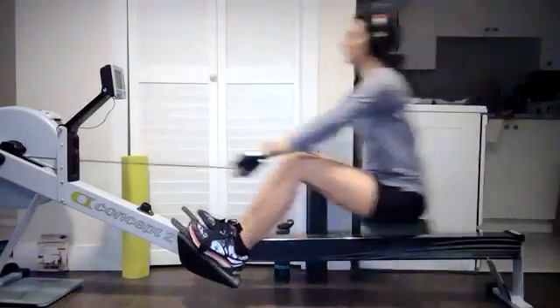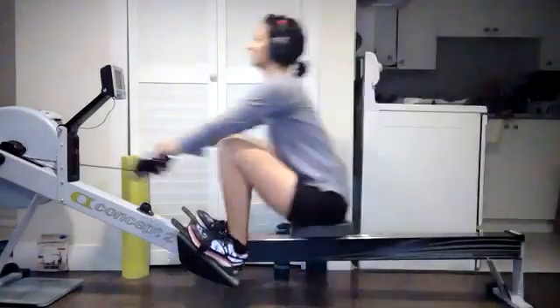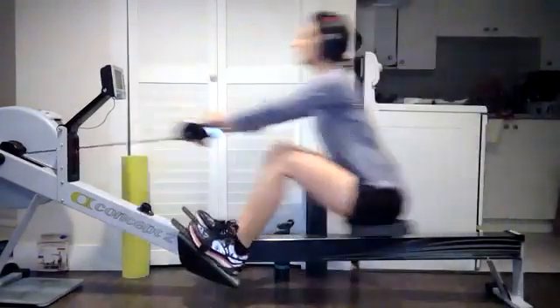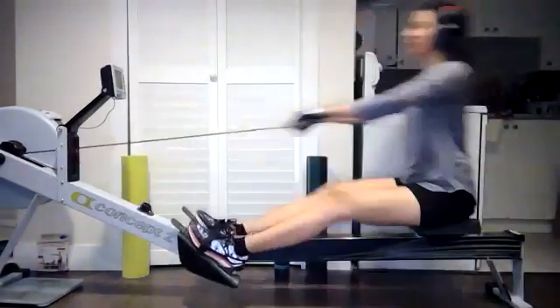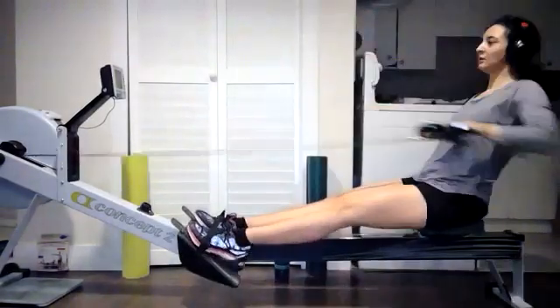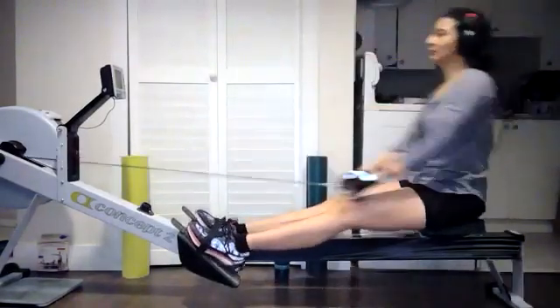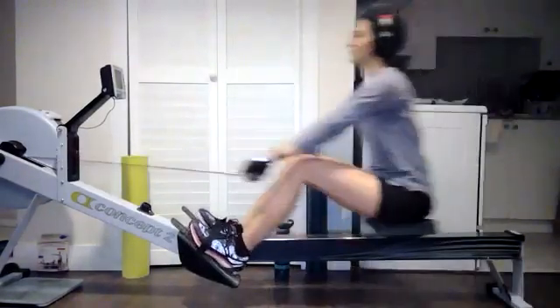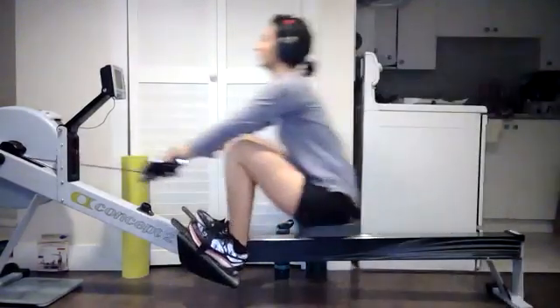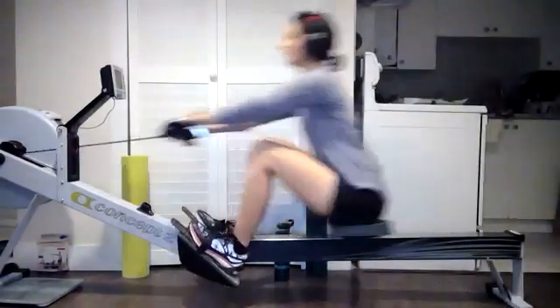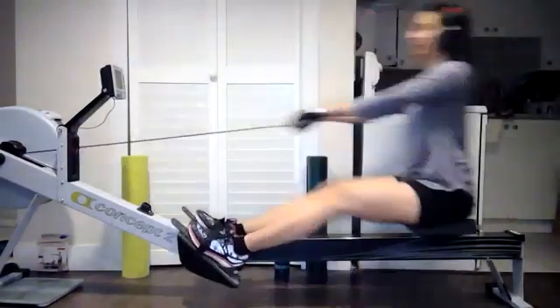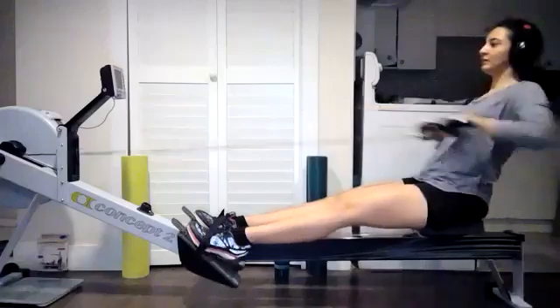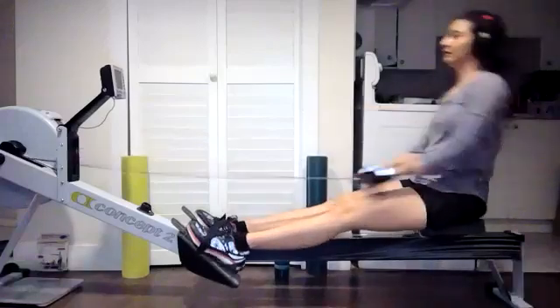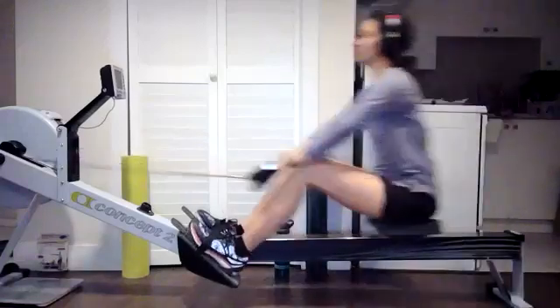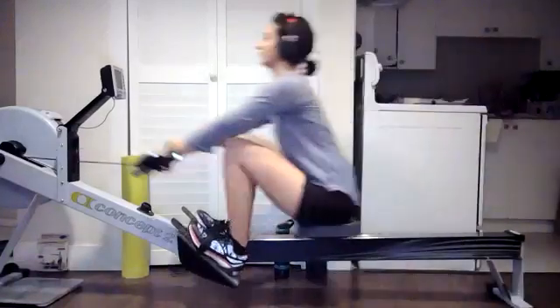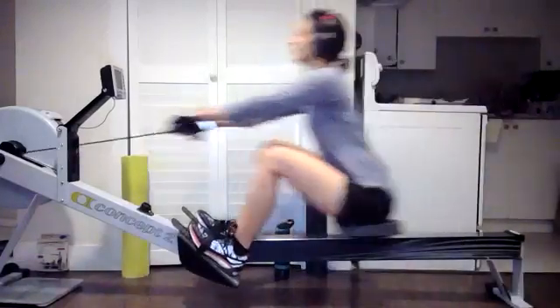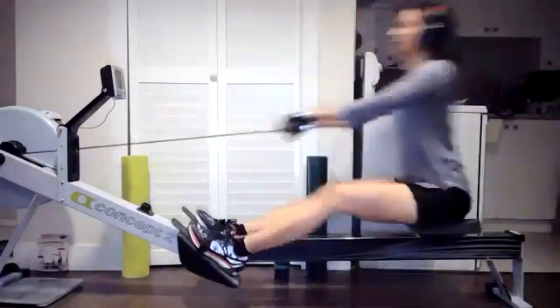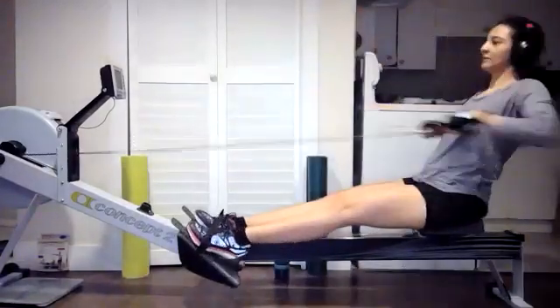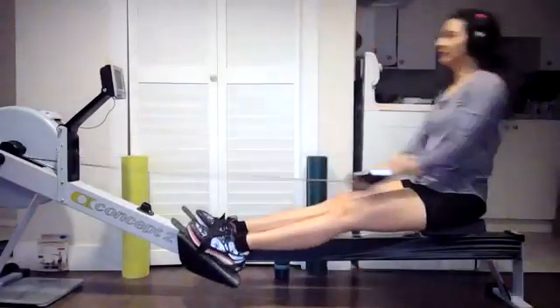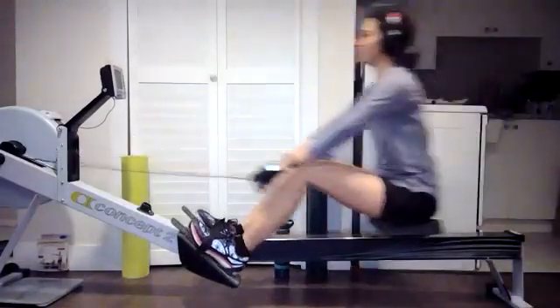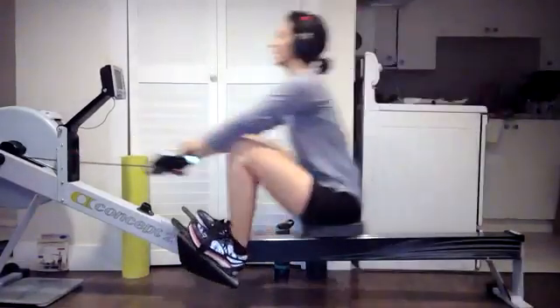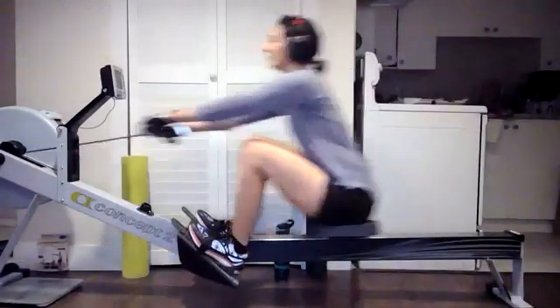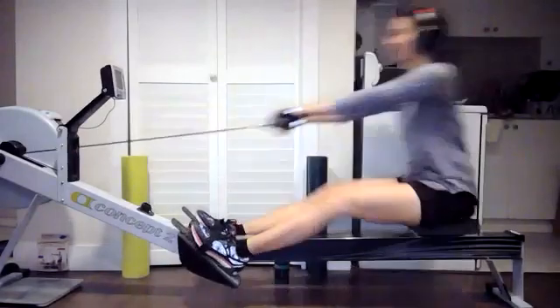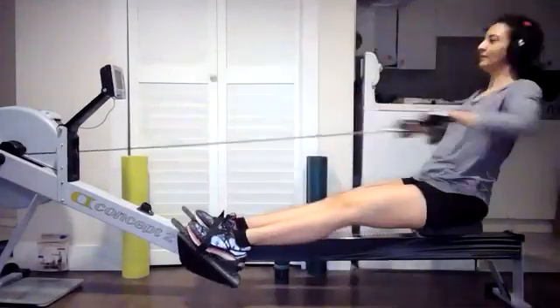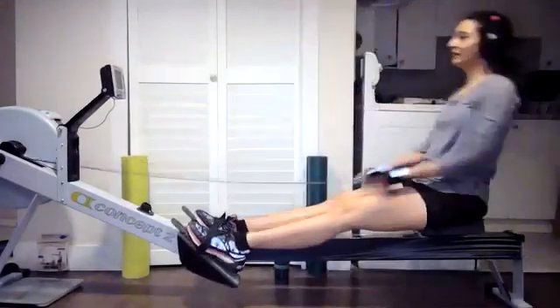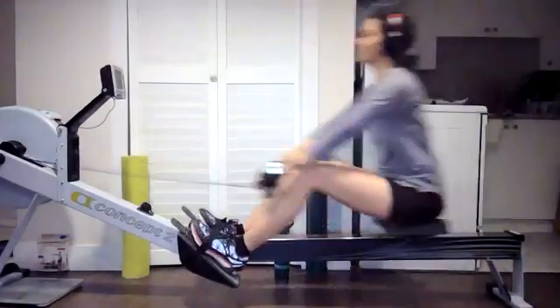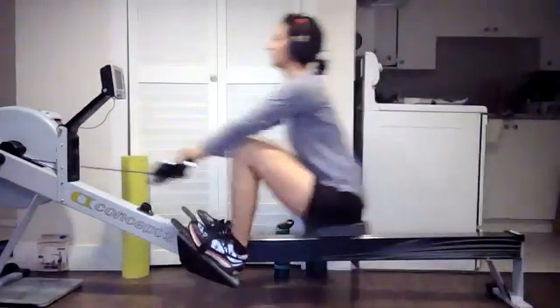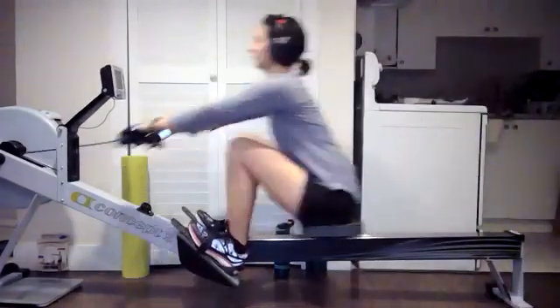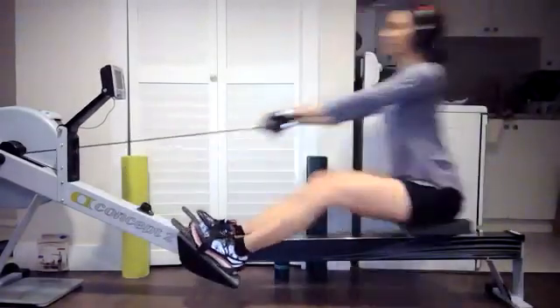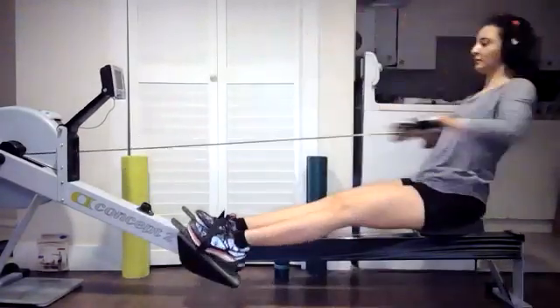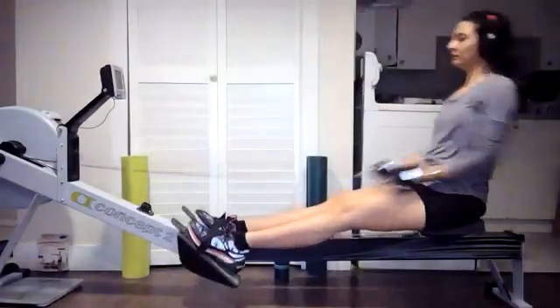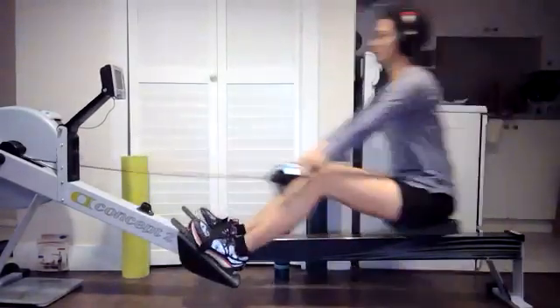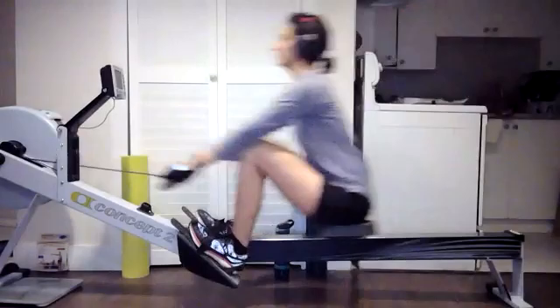Hey guys, this is looking a little bit more connected than it used to. Nice job. We got the handle, the shoulders, the hips a little bit more tight on that move back together. That's what we like to see. In 3, 2, 1 — and 24.